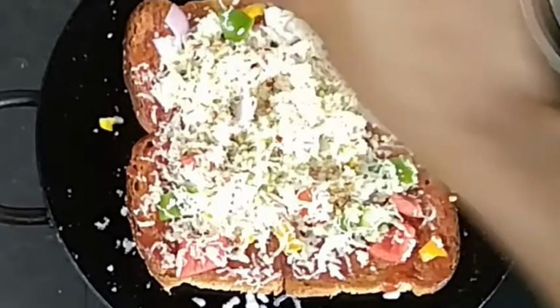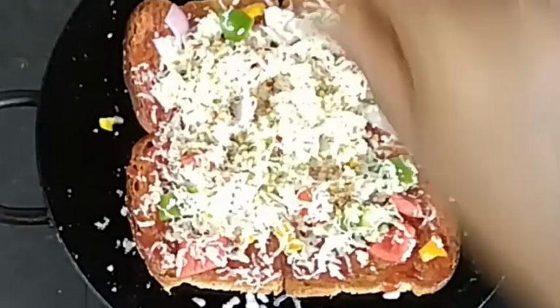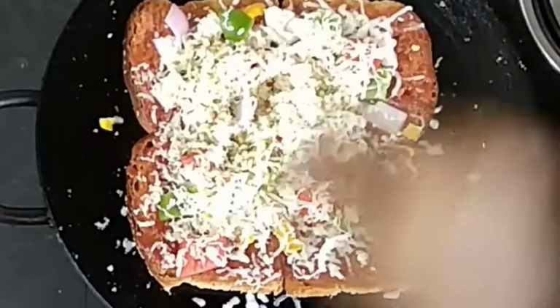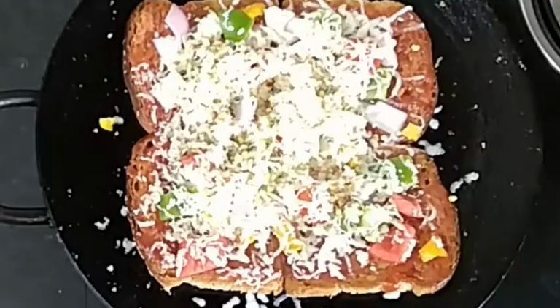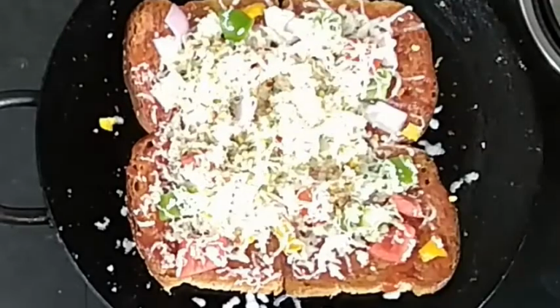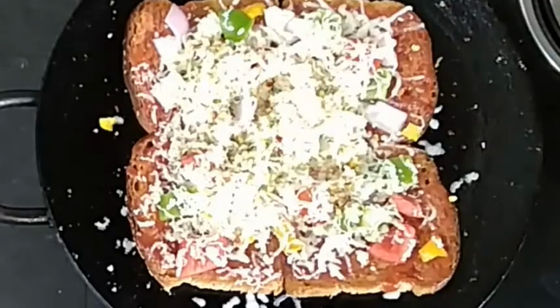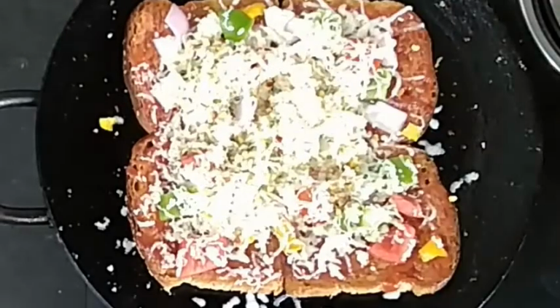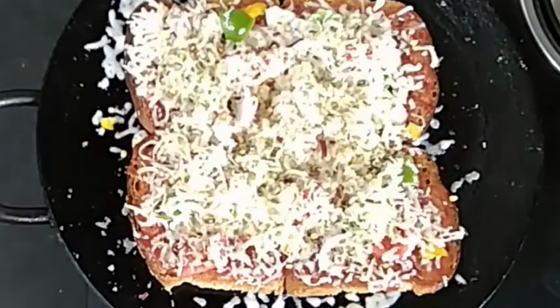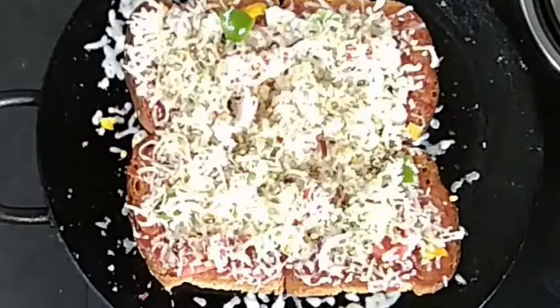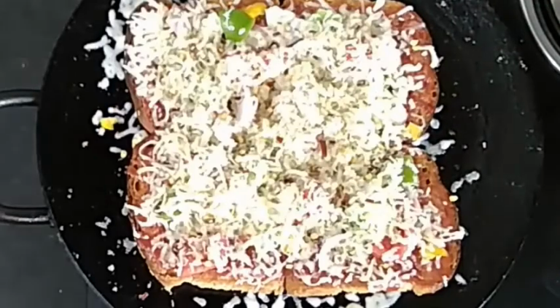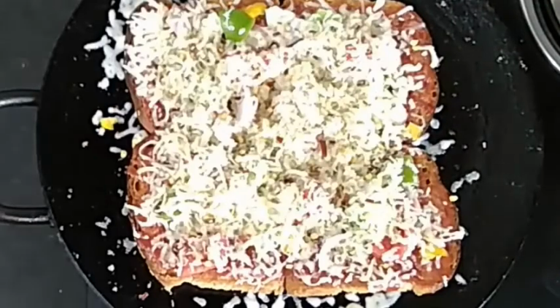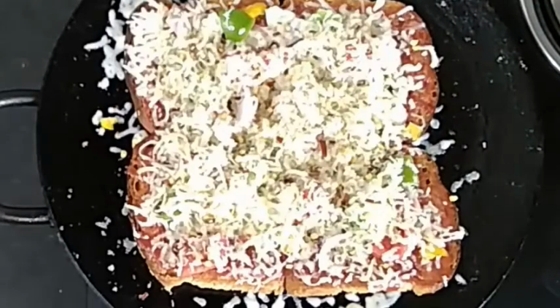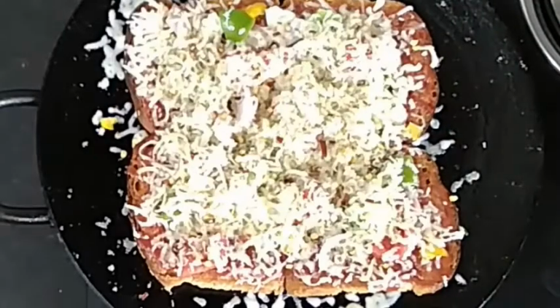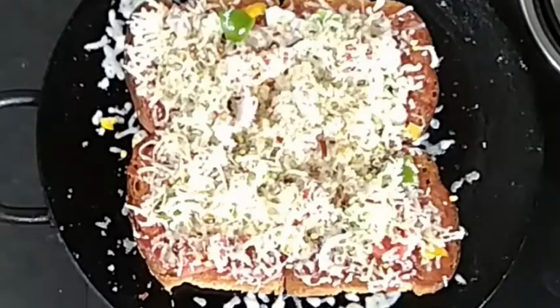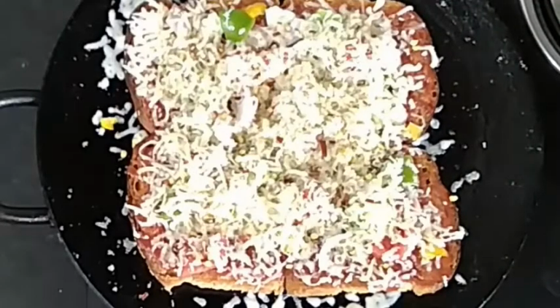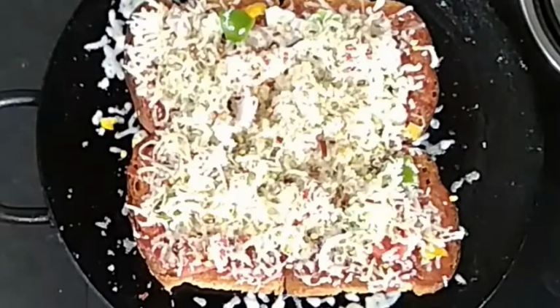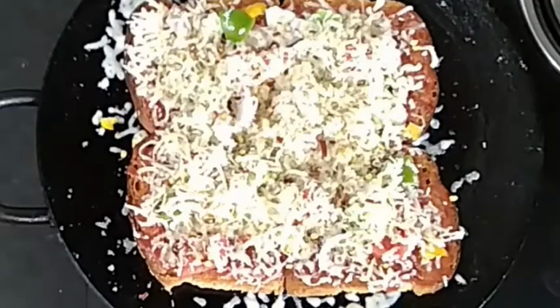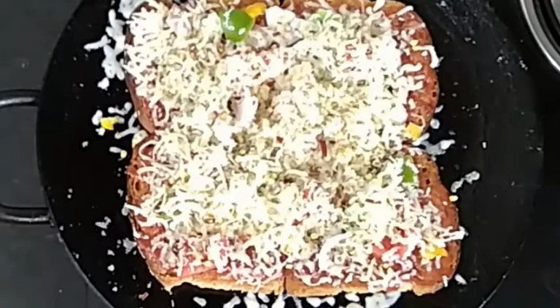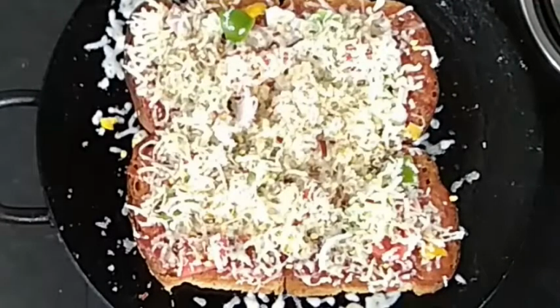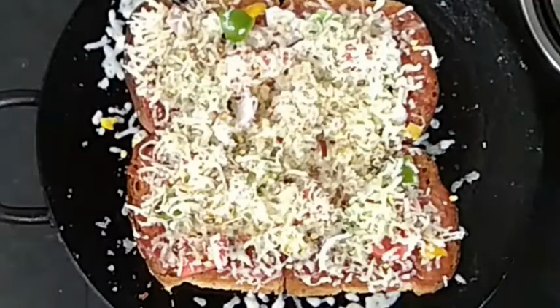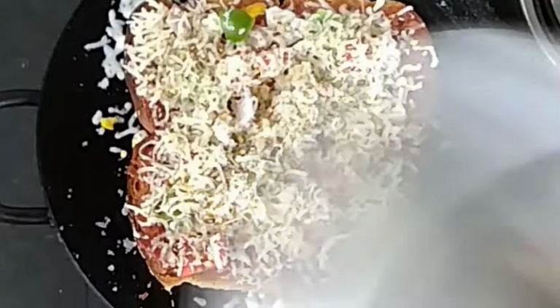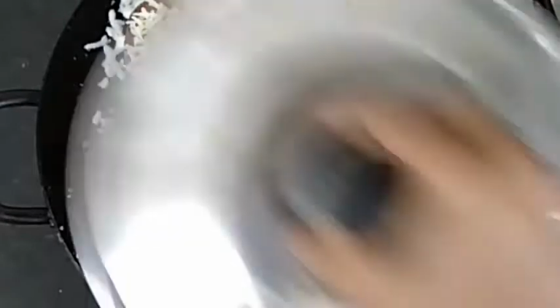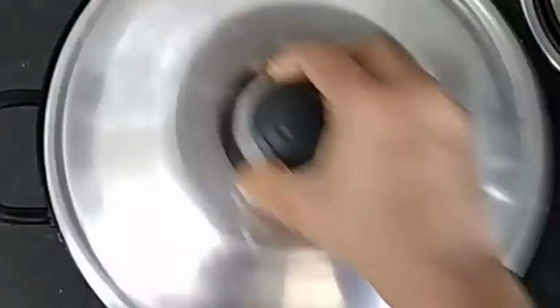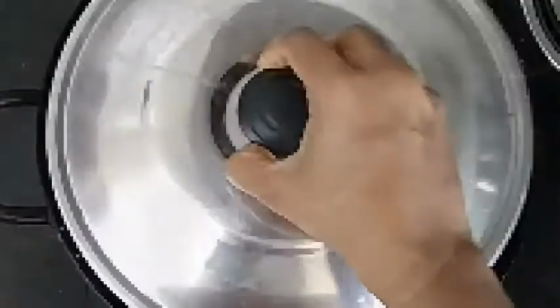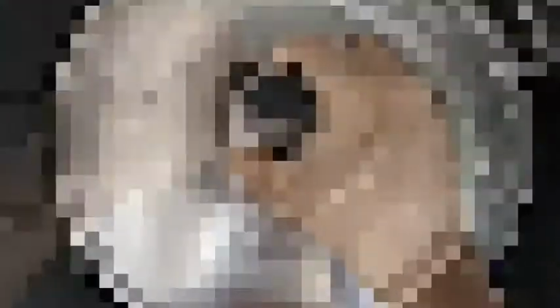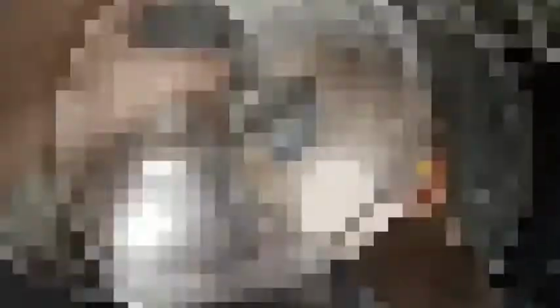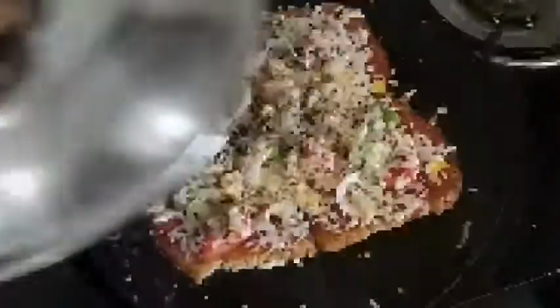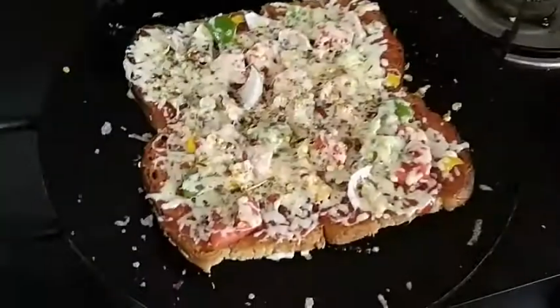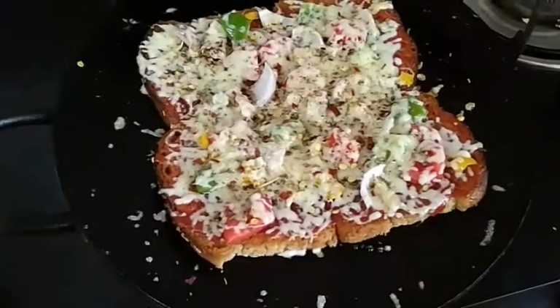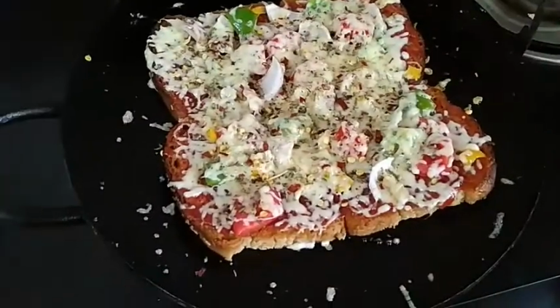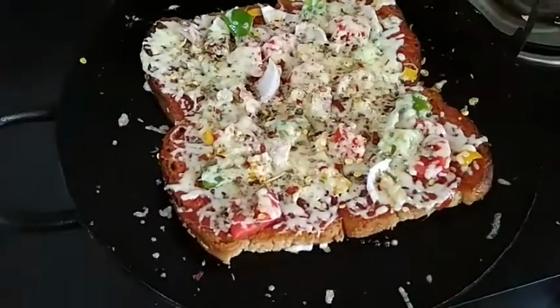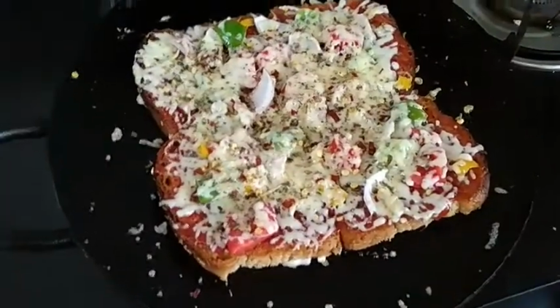I am going to make the cheese melt. We will make the cheese melt. I am going to make it fresh.